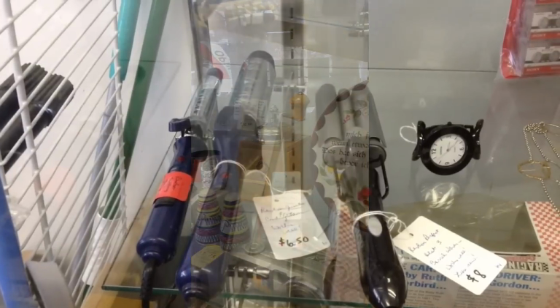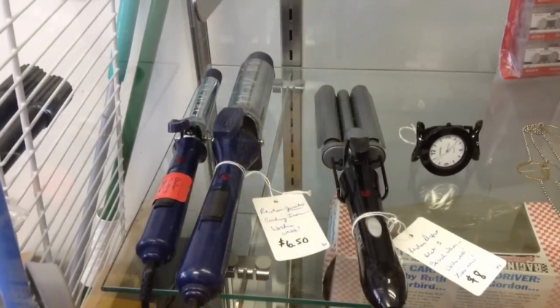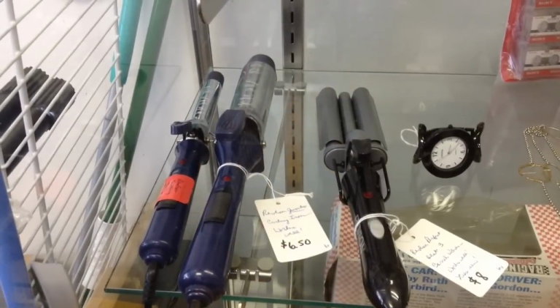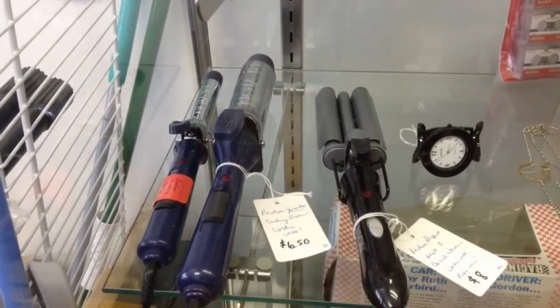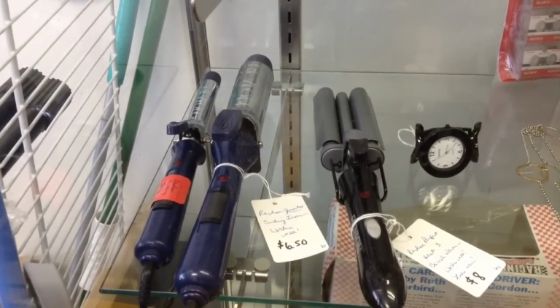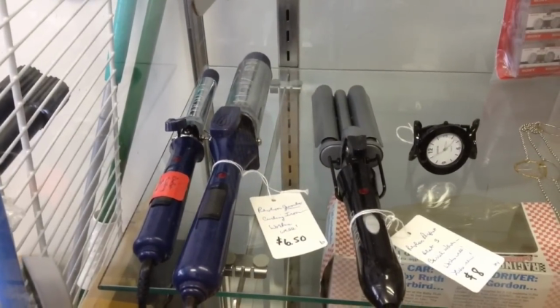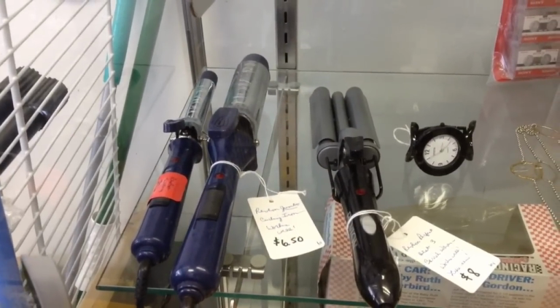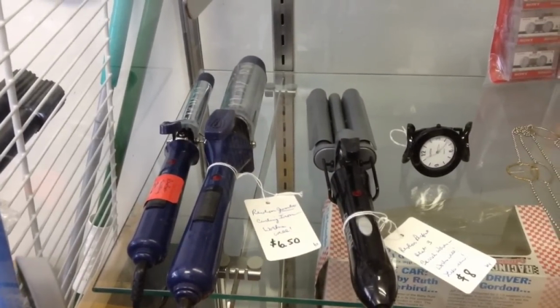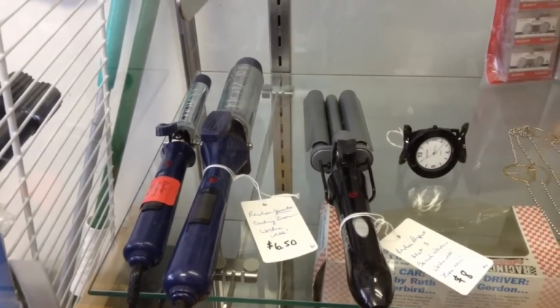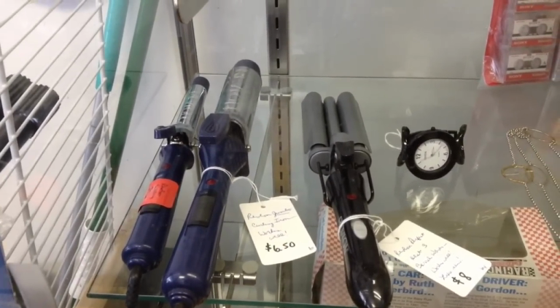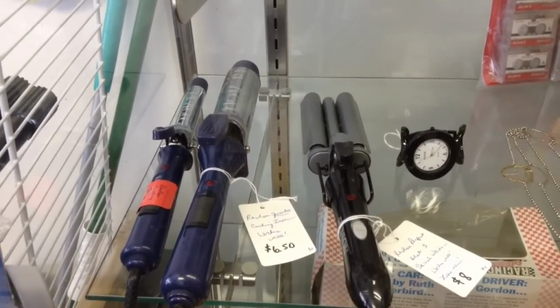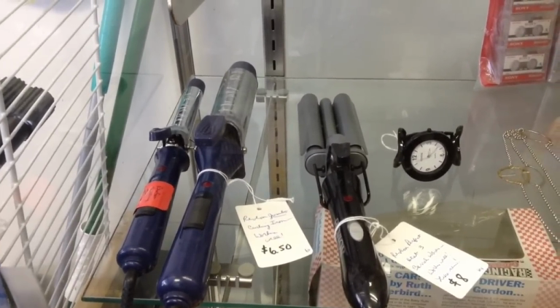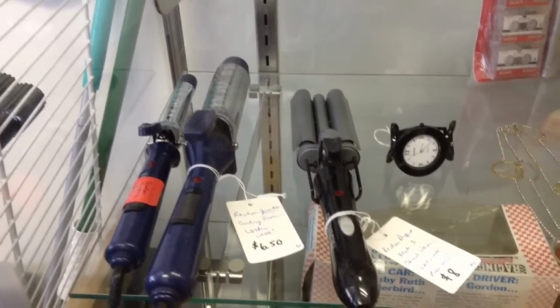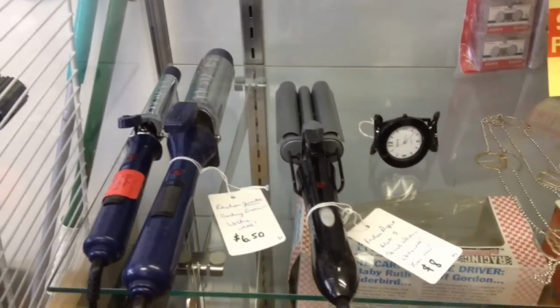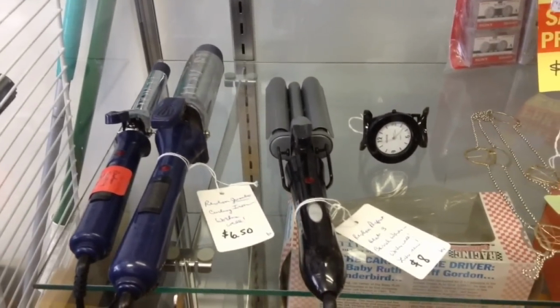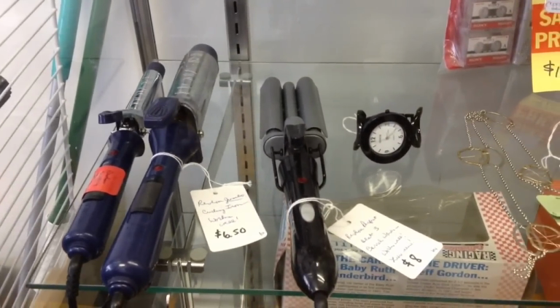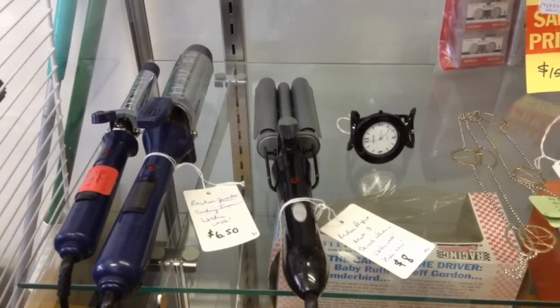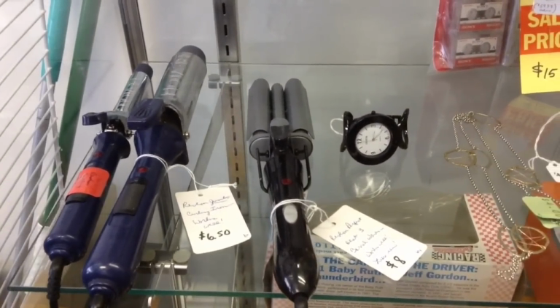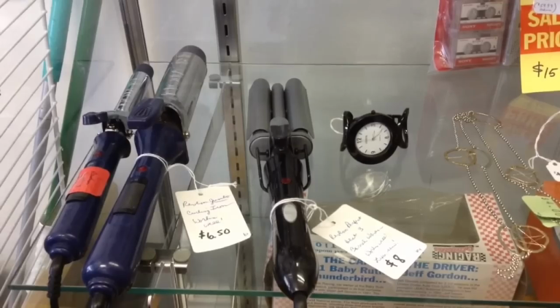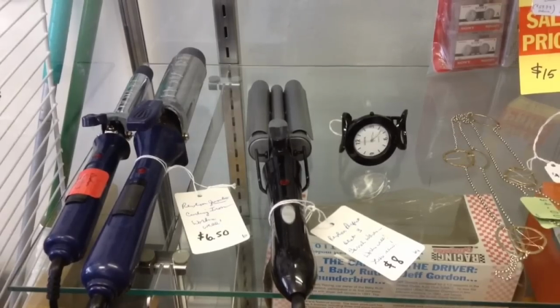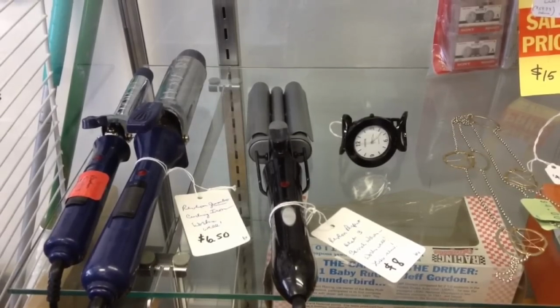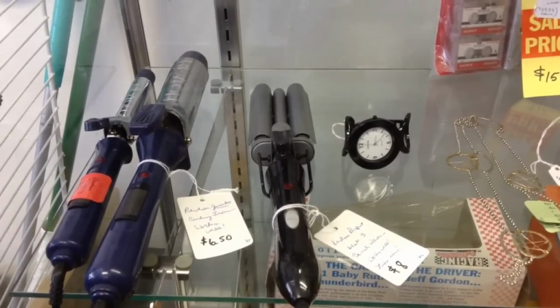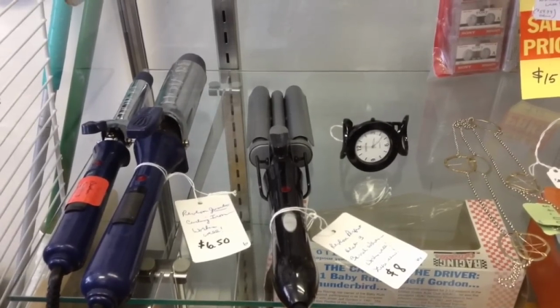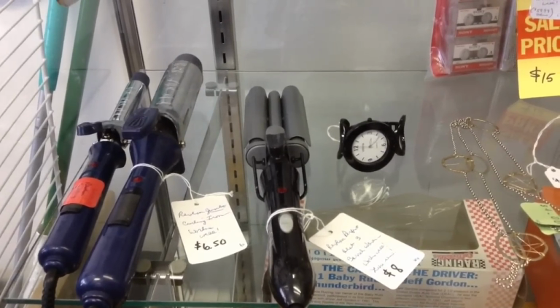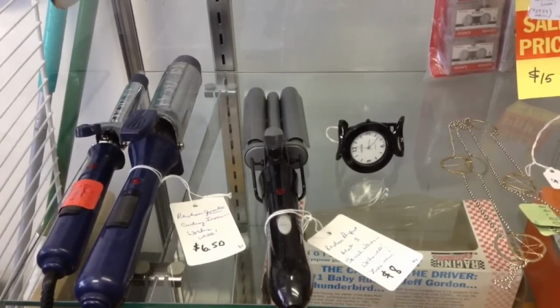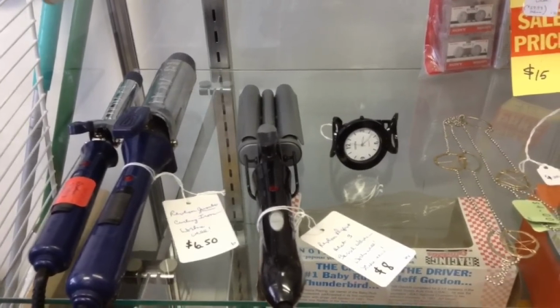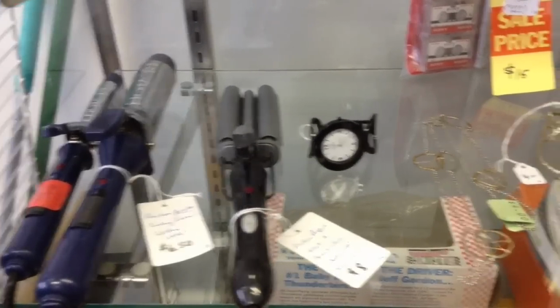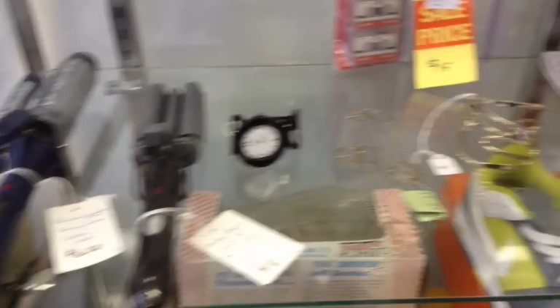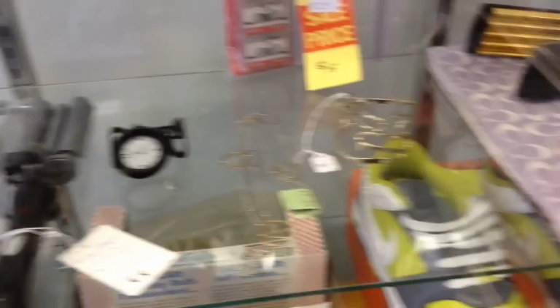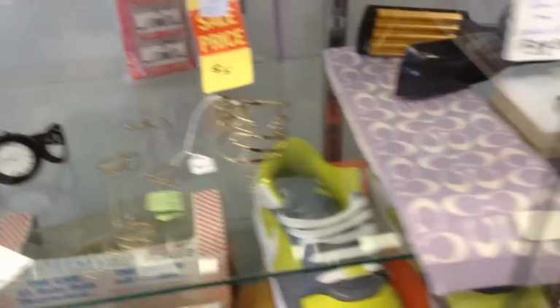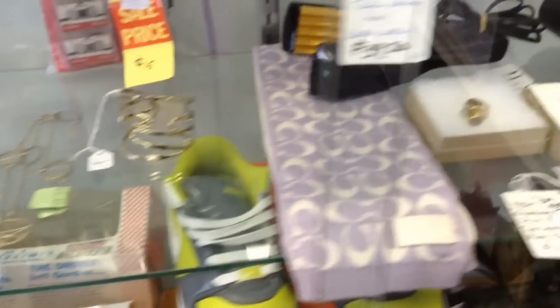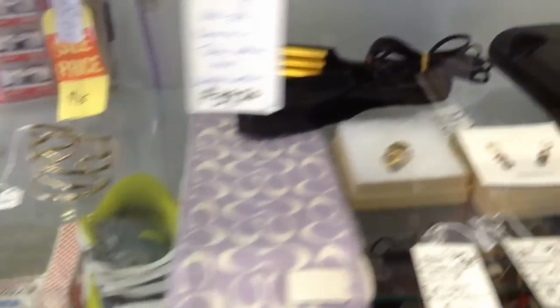Here's some very nice Revlon products: a small curling iron, a jumbo curling iron, a Perfect Heat 3 barrel waver. All of them have been tested and work well.